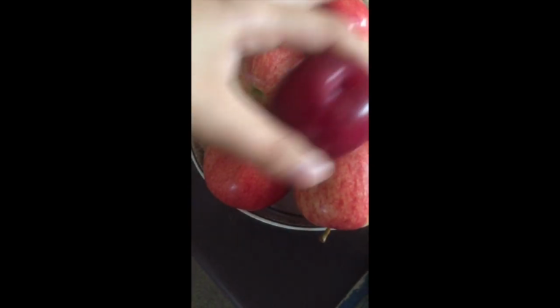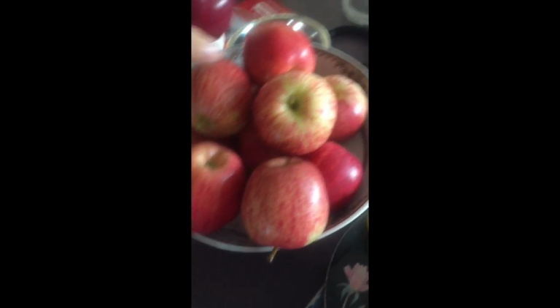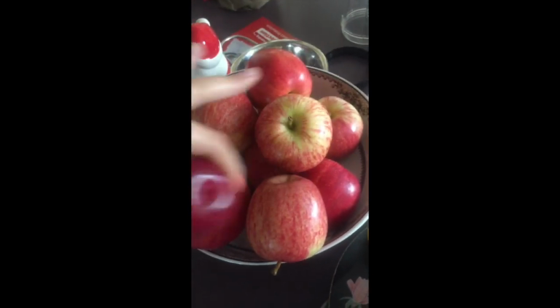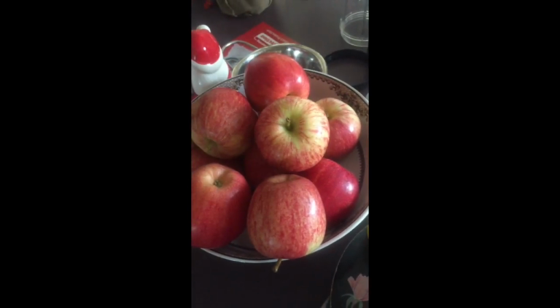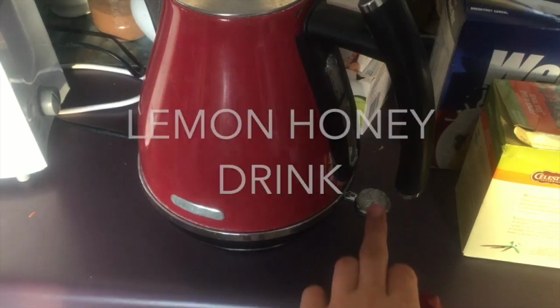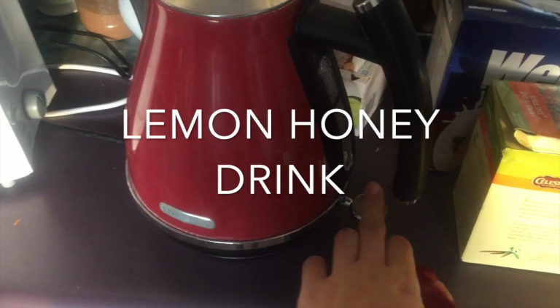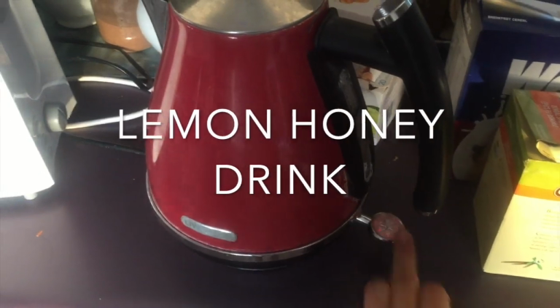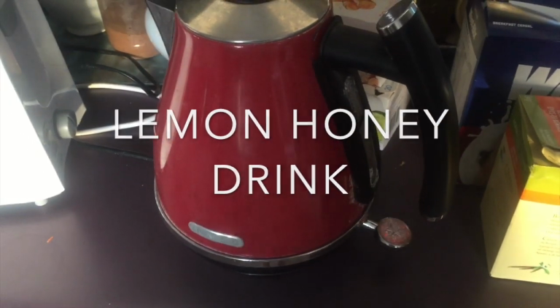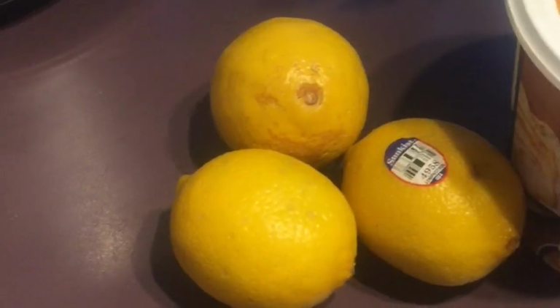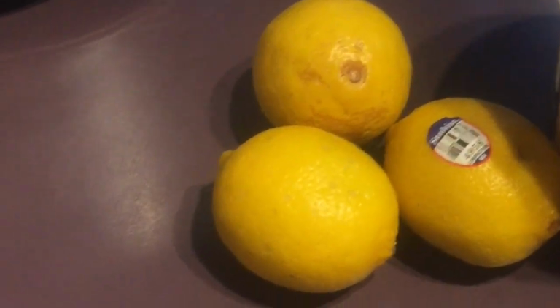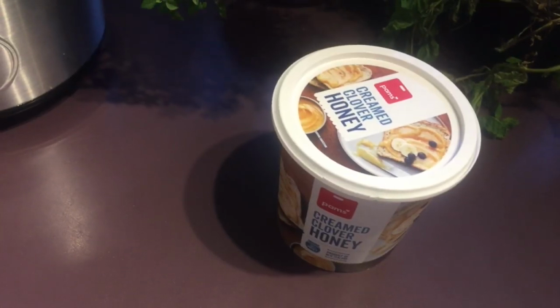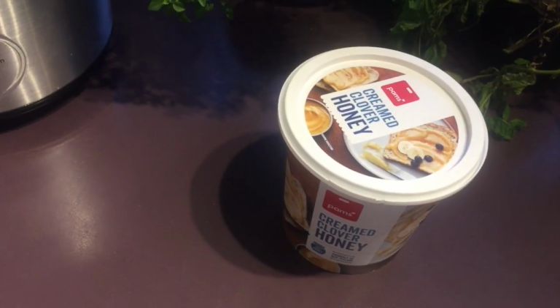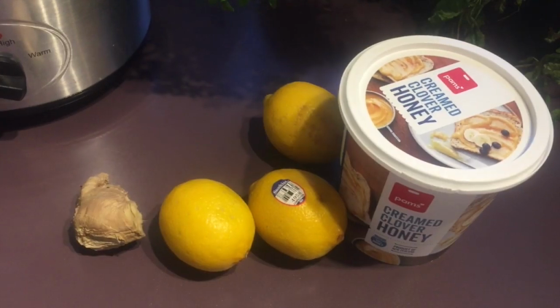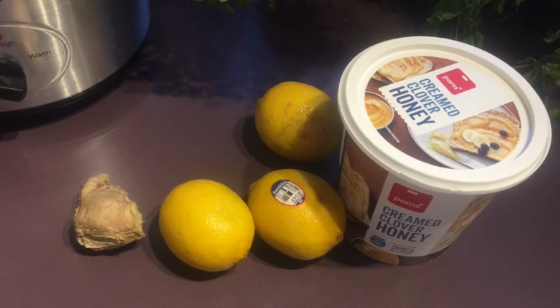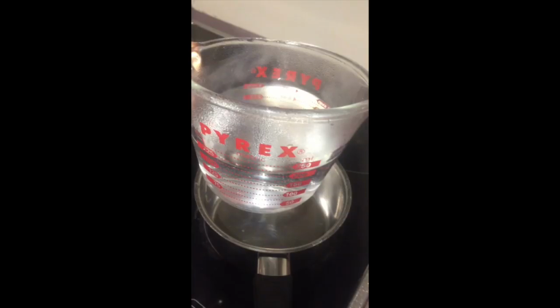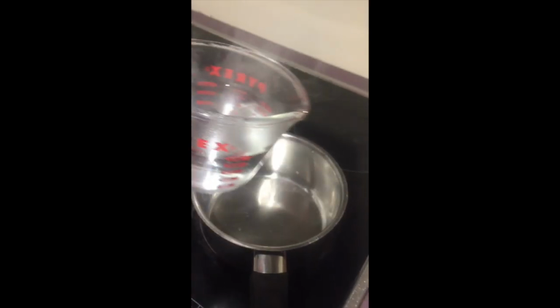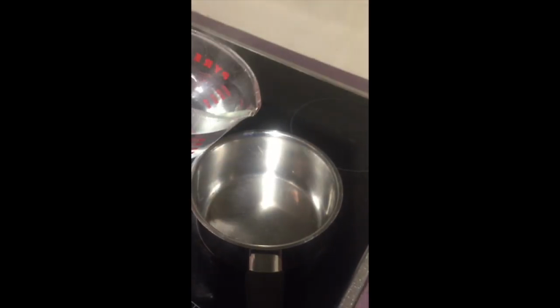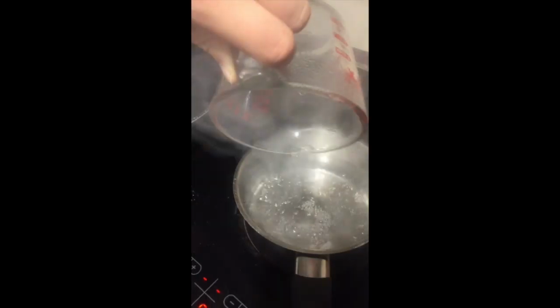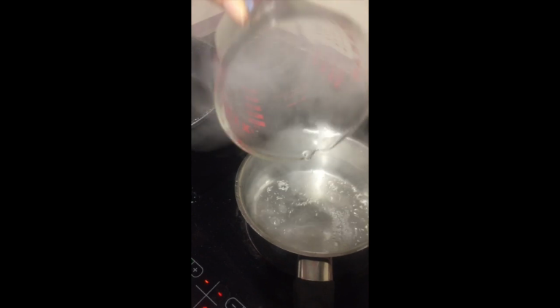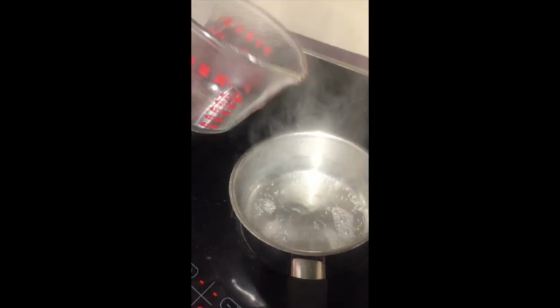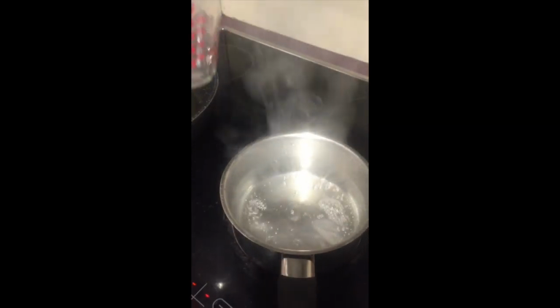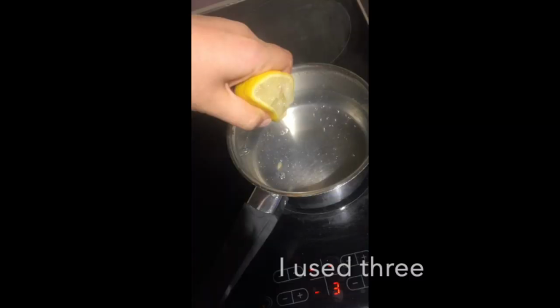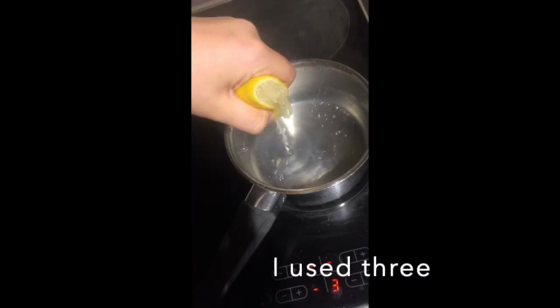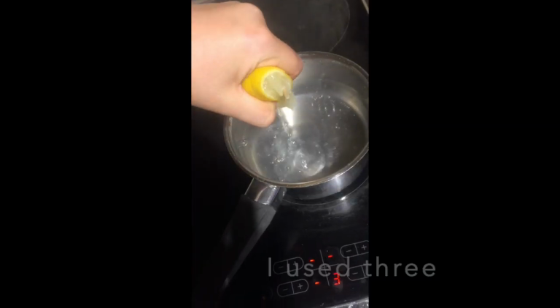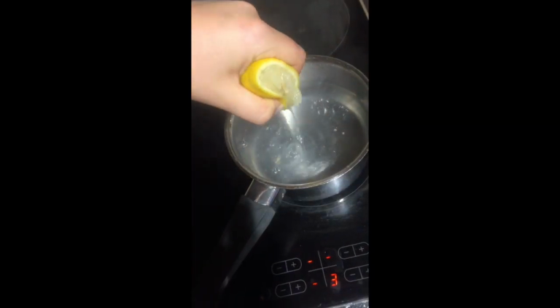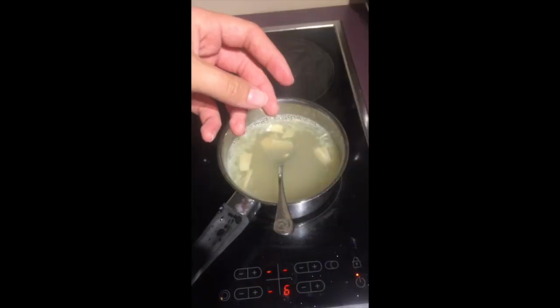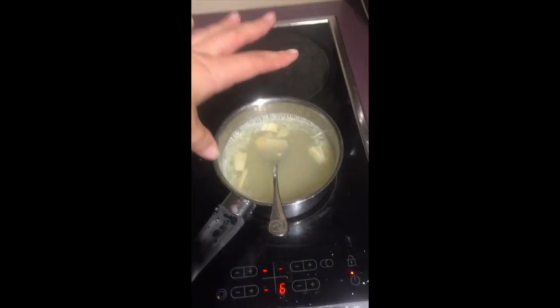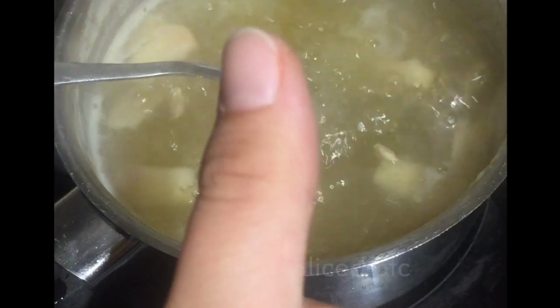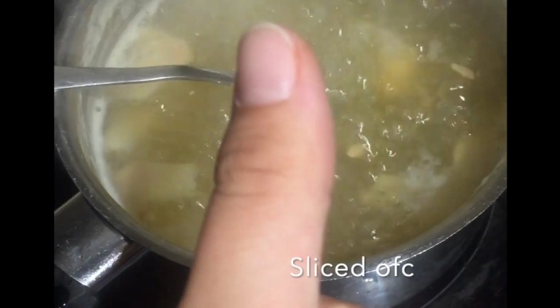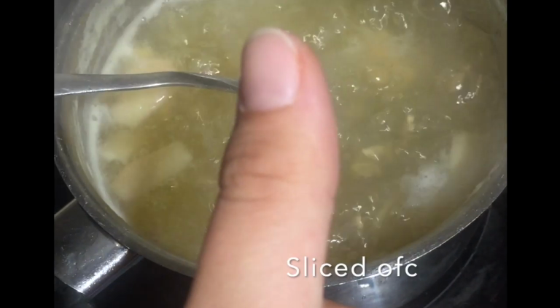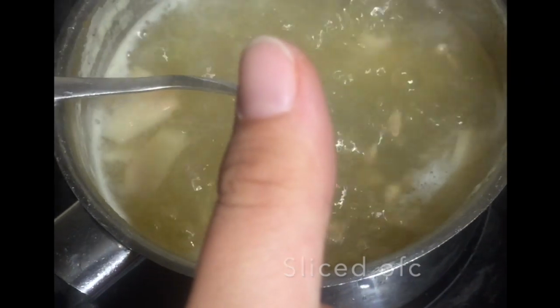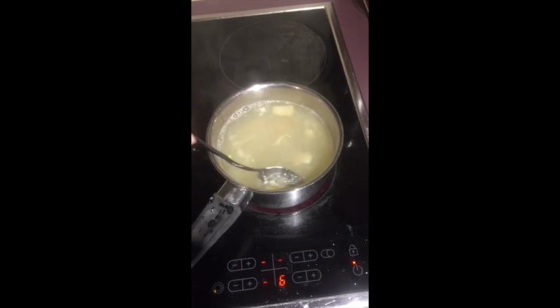On to the main event — lemons, honey and ginger. You want two cups of boiling water, squeeze lemon to taste, add ginger roughly the size of a thumb, and stir.